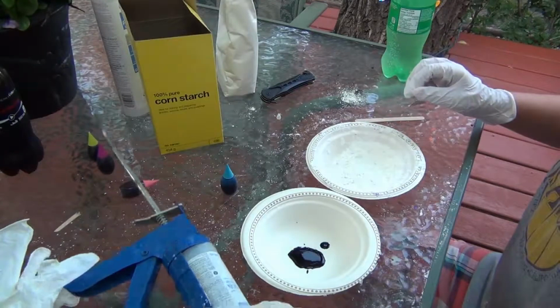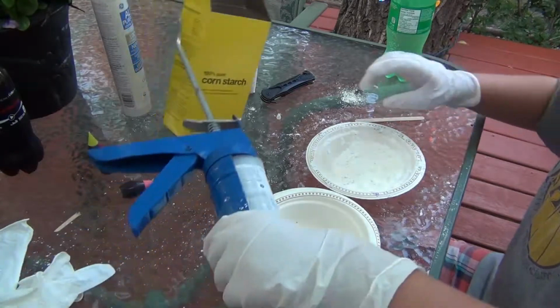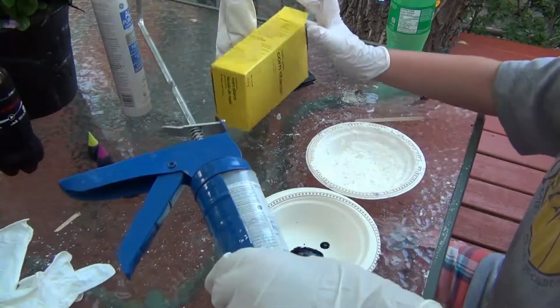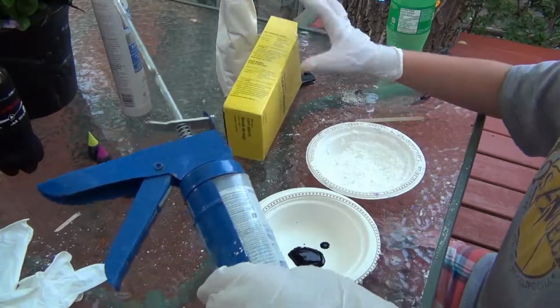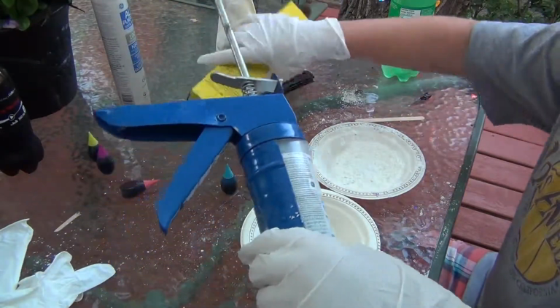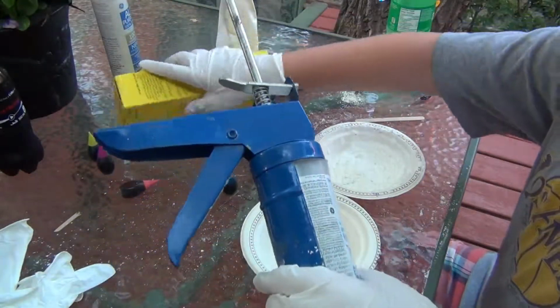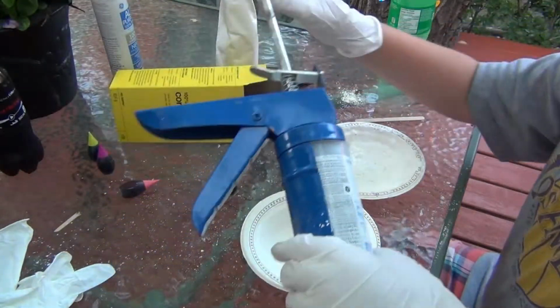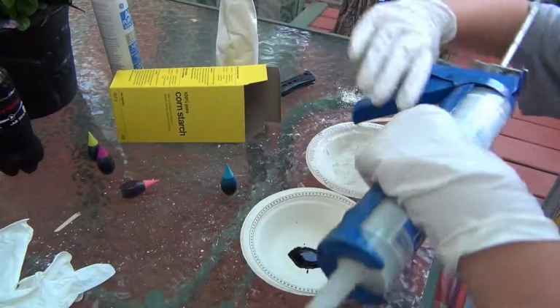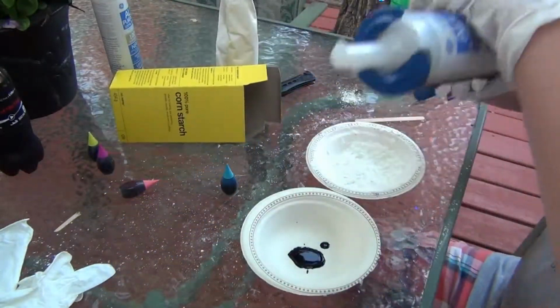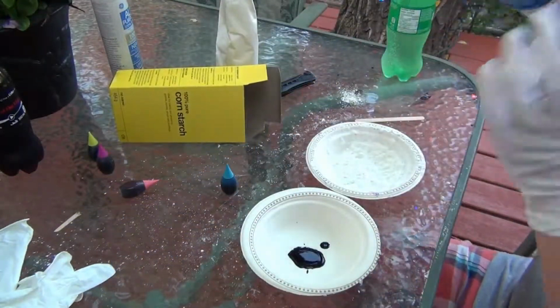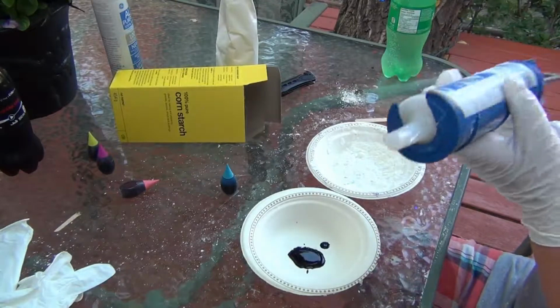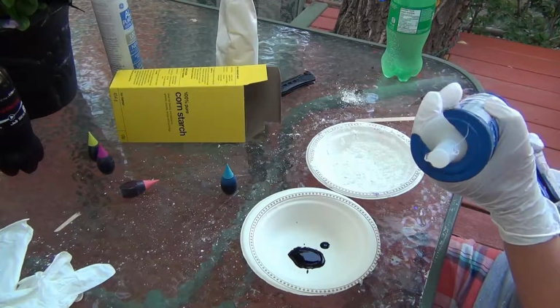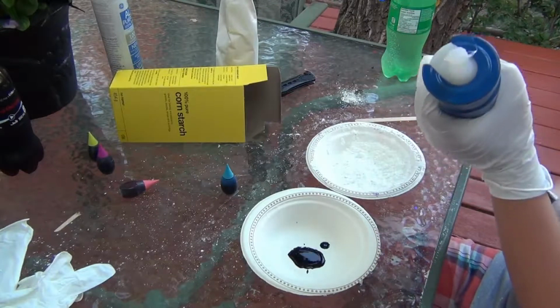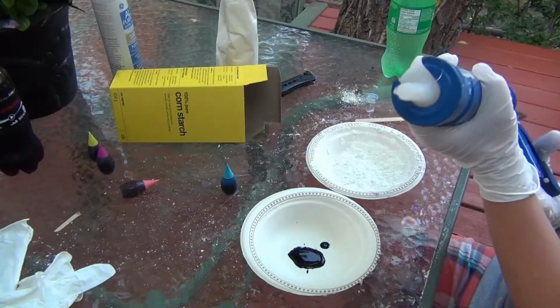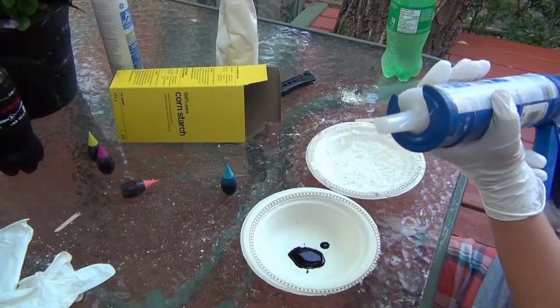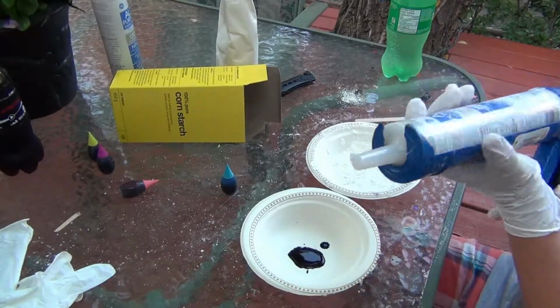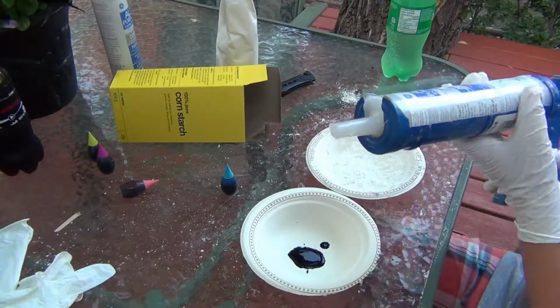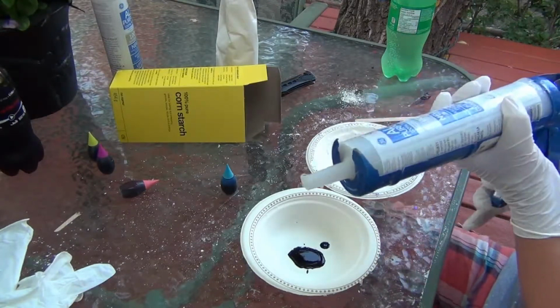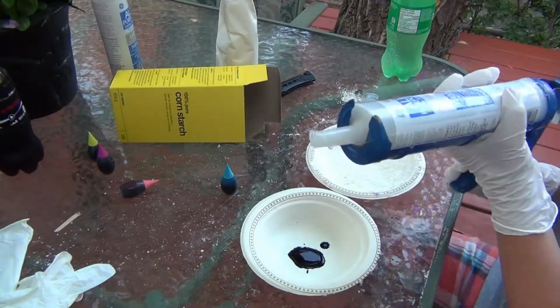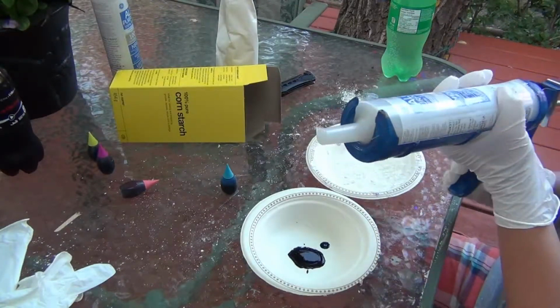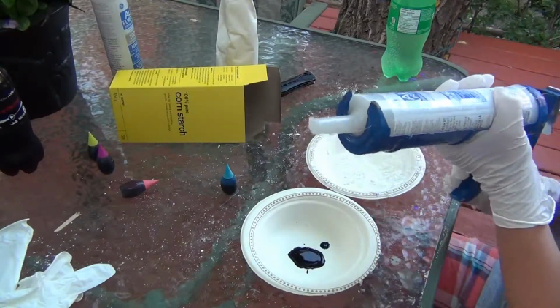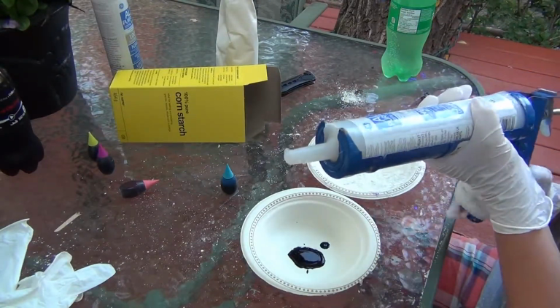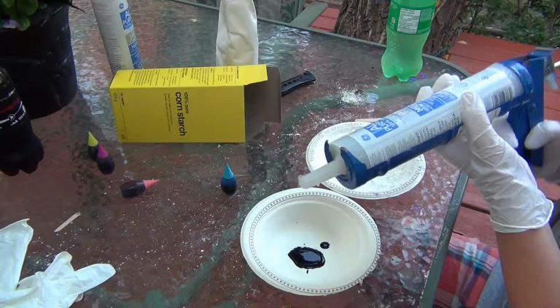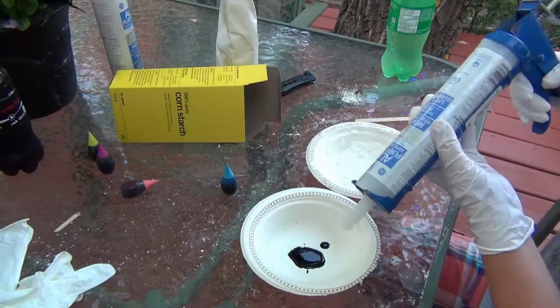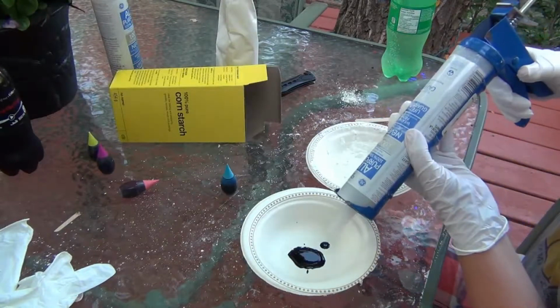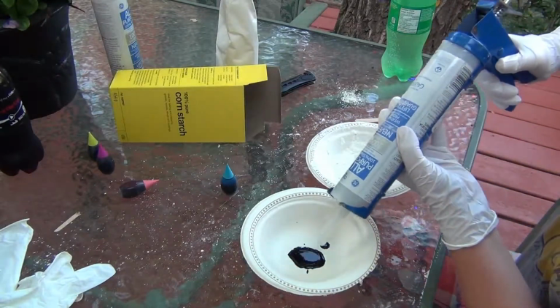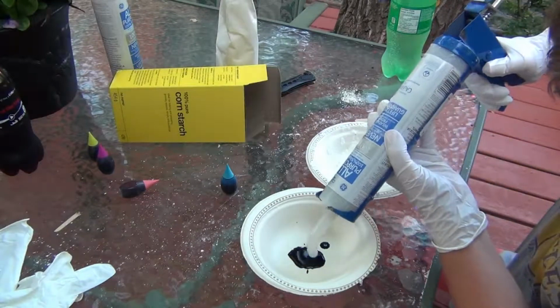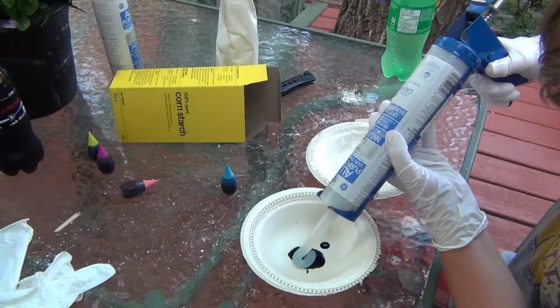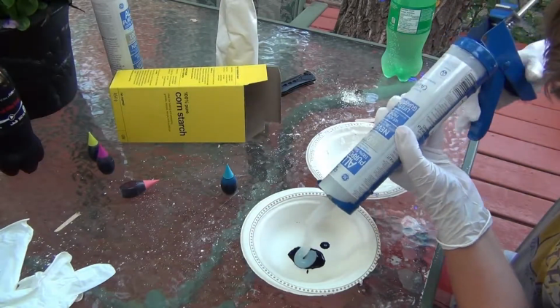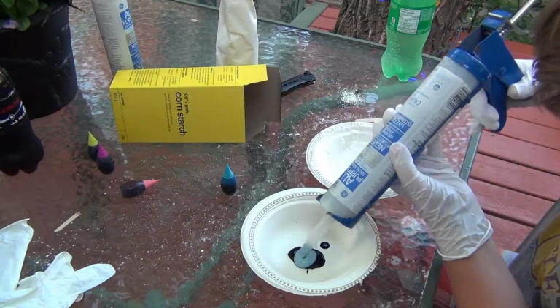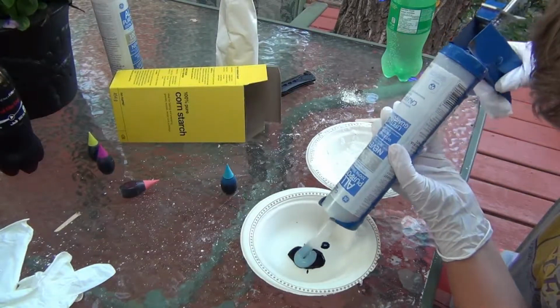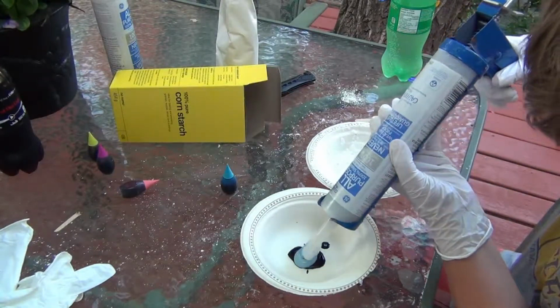Now it's time to put the silicone in. So what can you do with this rubber after it's made? After it's made it's super bouncy and stretchy, so you can pretty much do whatever you want with it. Can you make molds and stuff with it? Yep. Awesome.